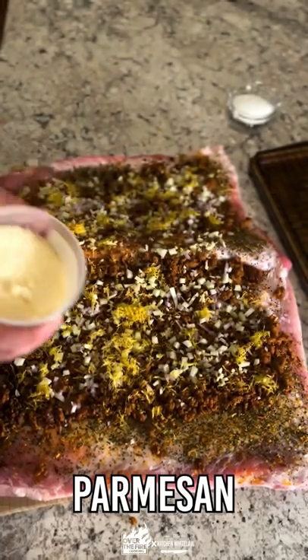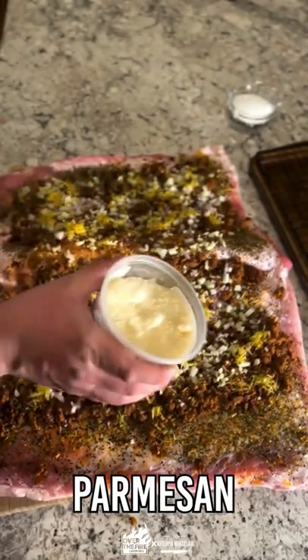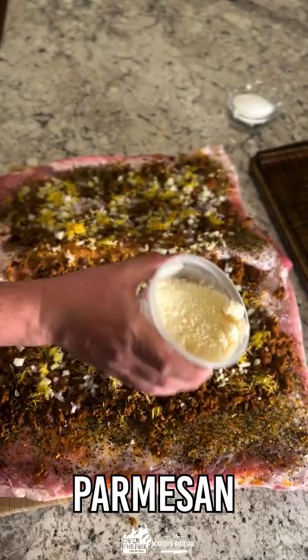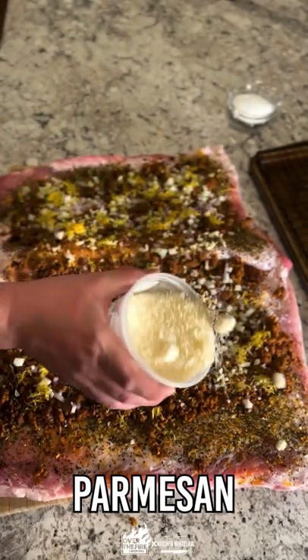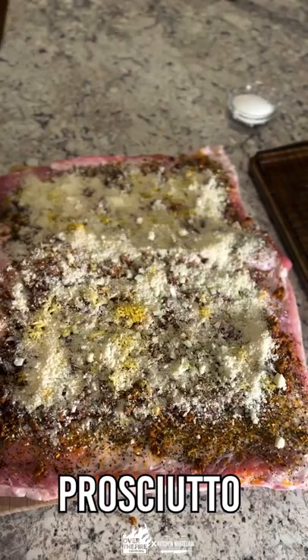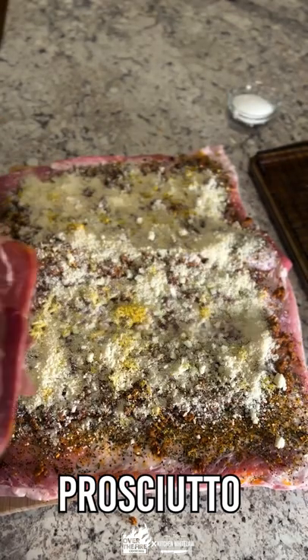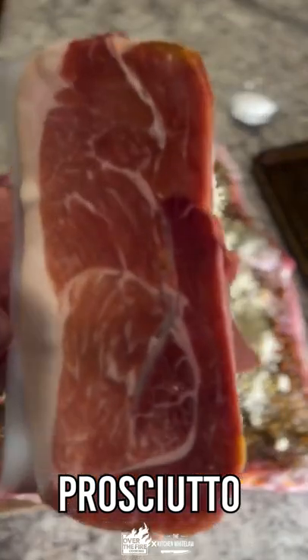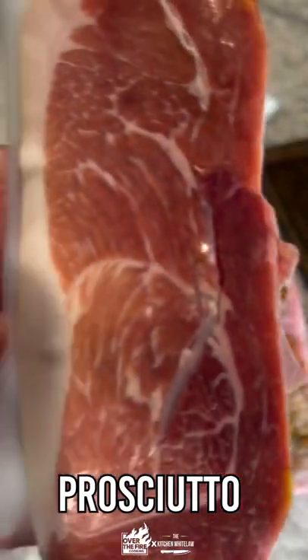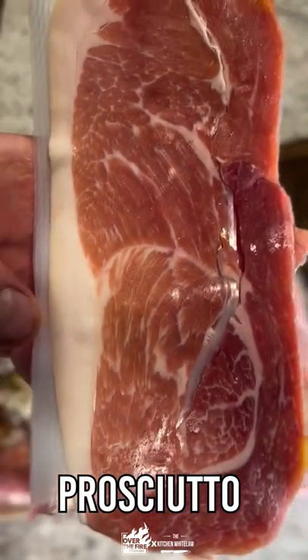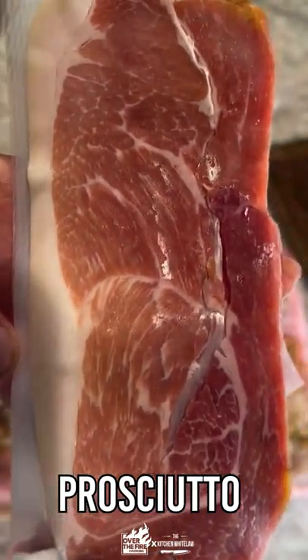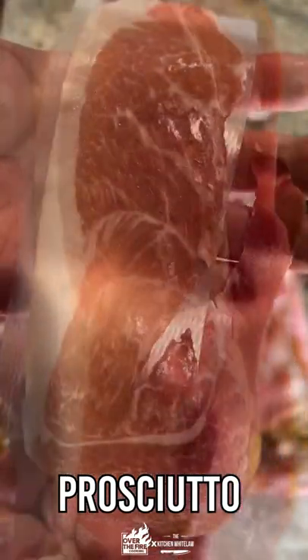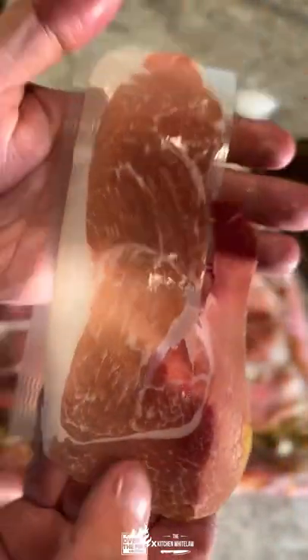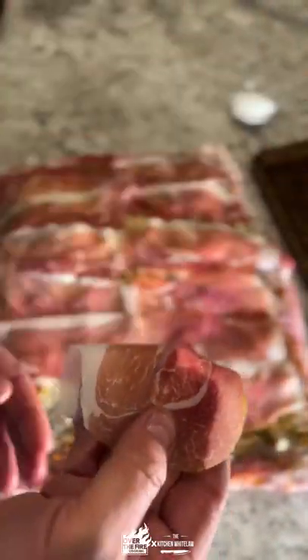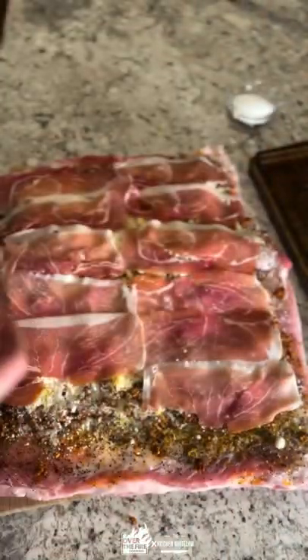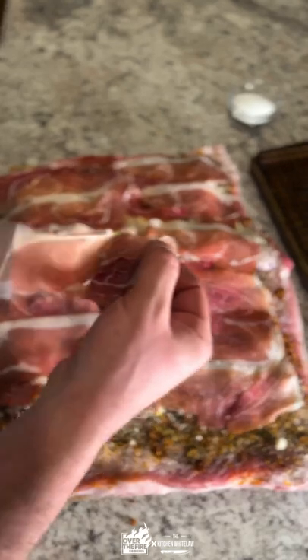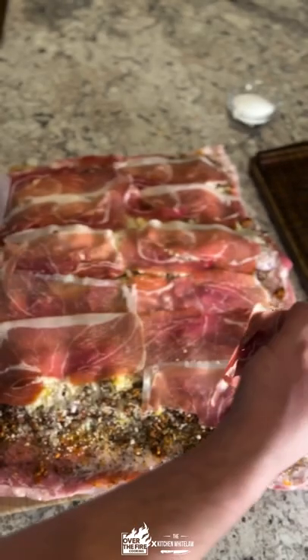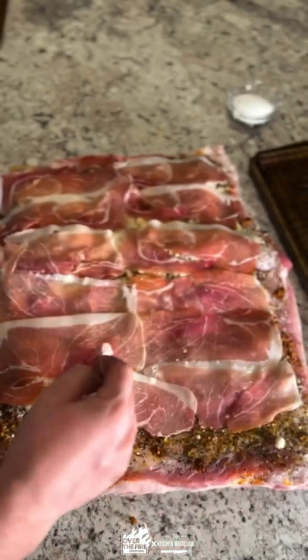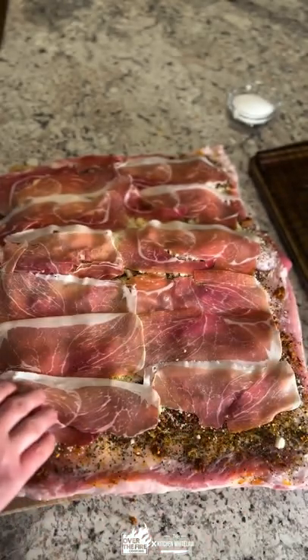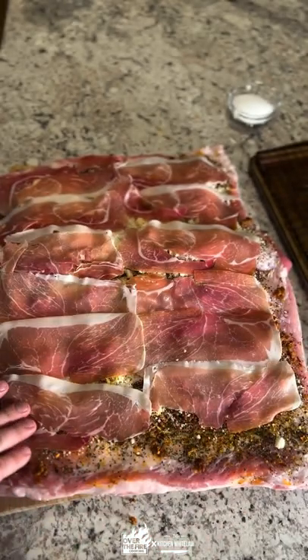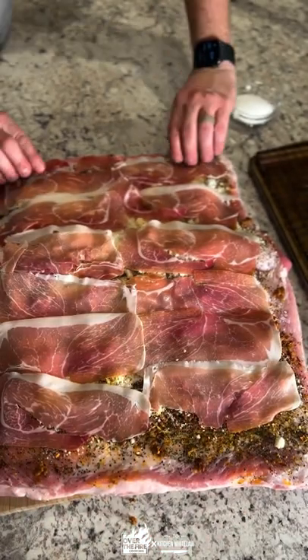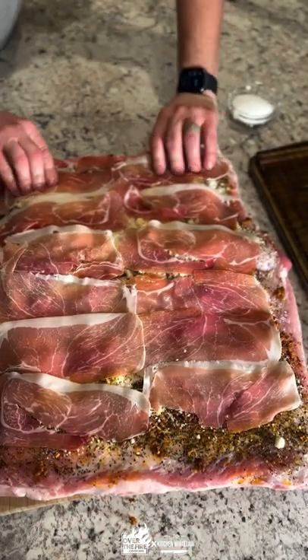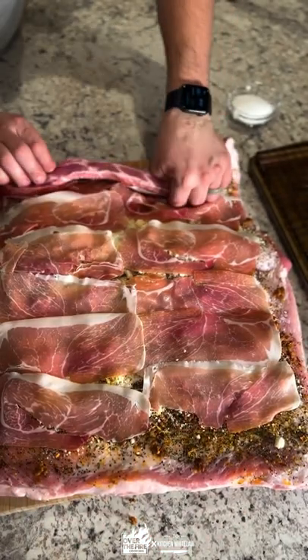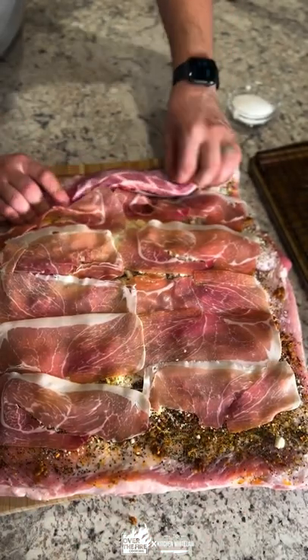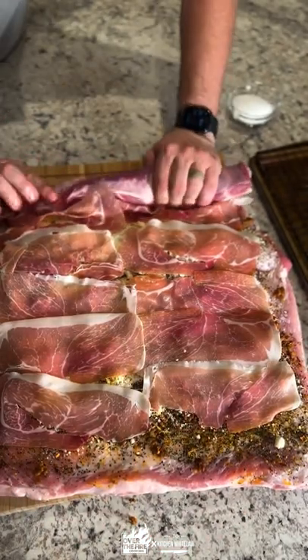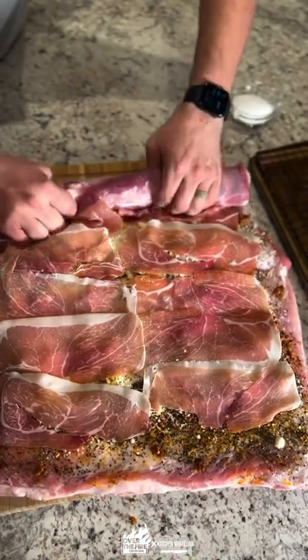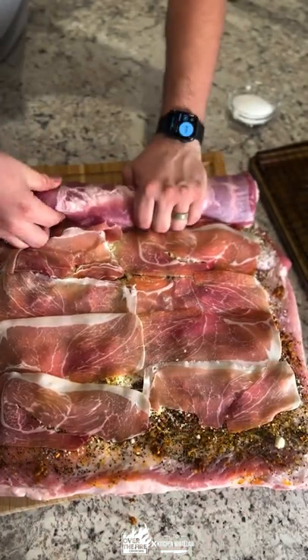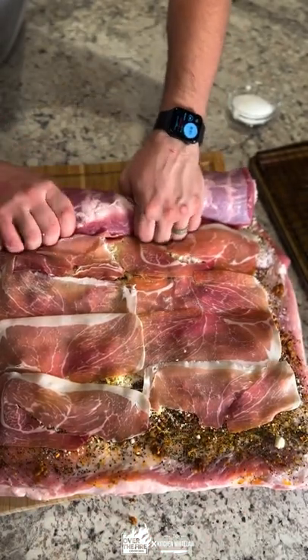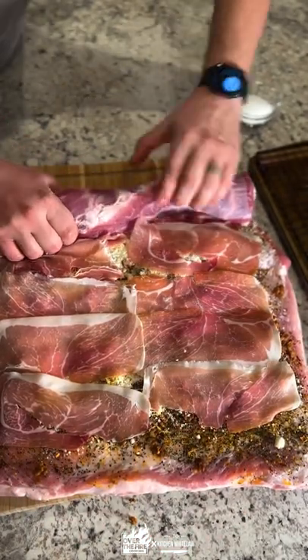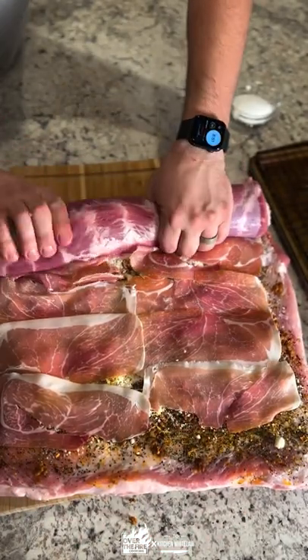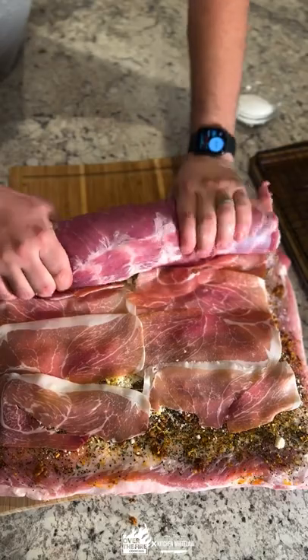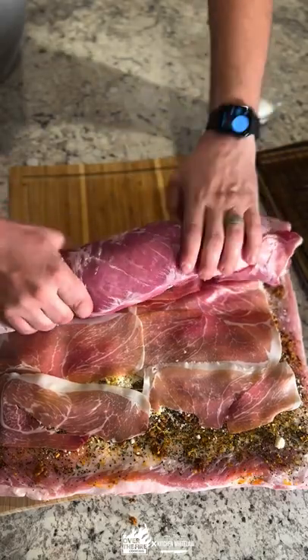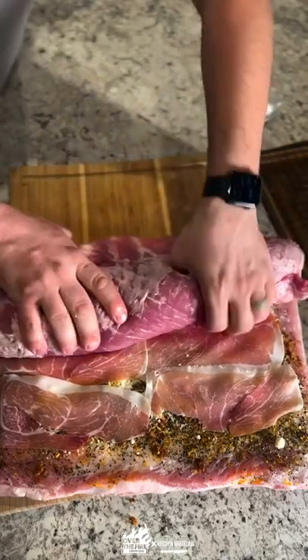Also adding a bunch of parmesan cheese and a whole layer of prosciutto — because this is originally an Italian dish. Then rolling it up to get a beautiful spiral on the inside, and trussing it tightly so it stays together.